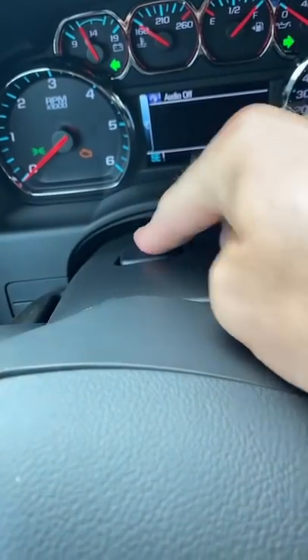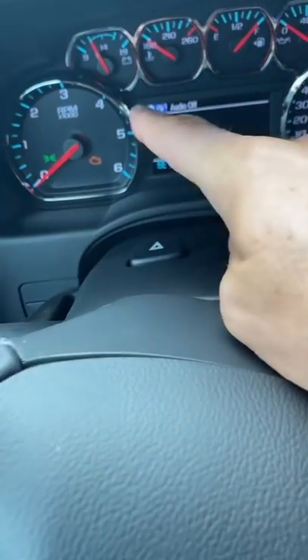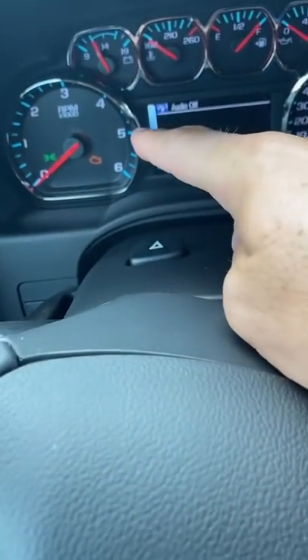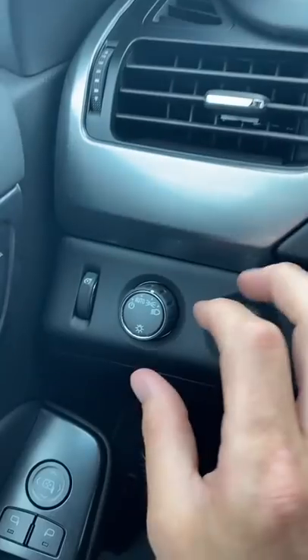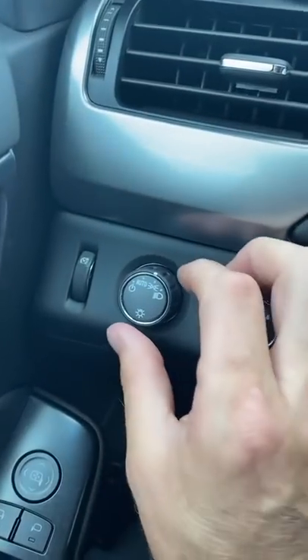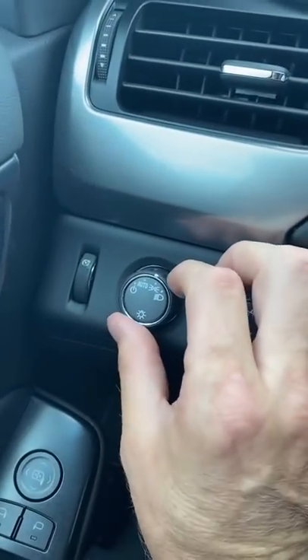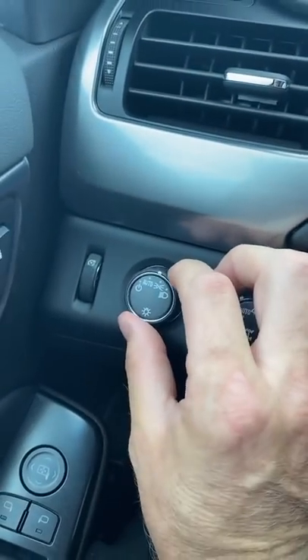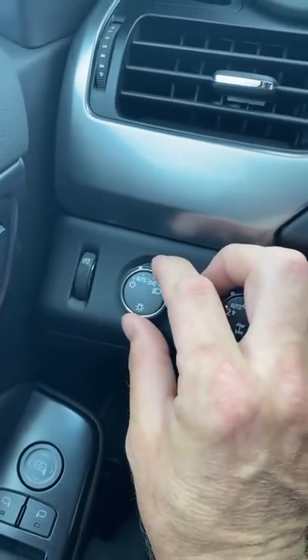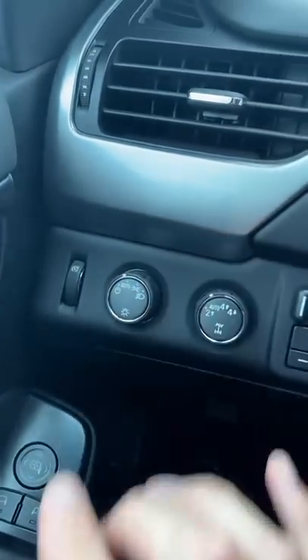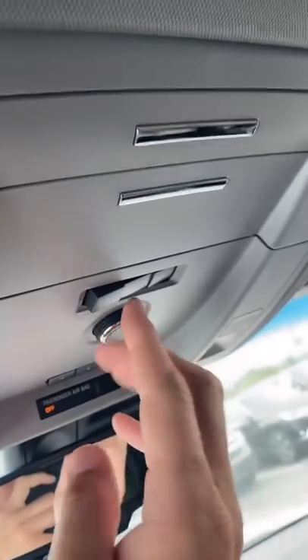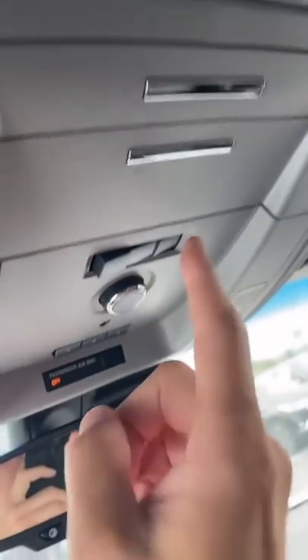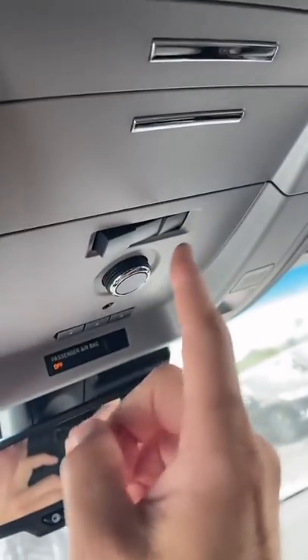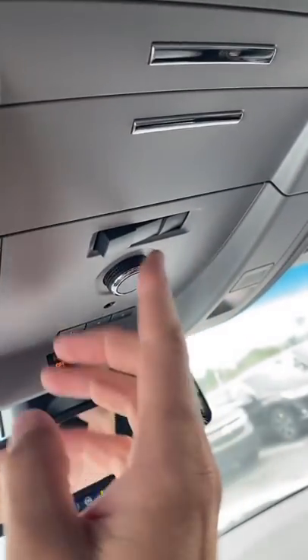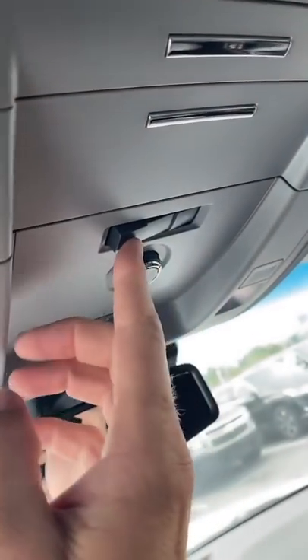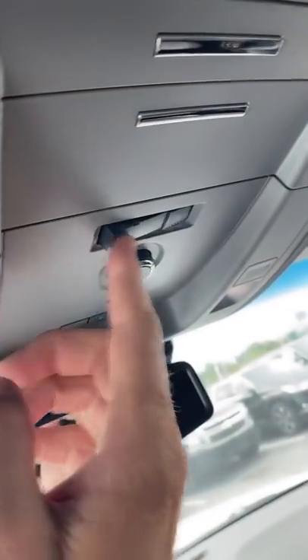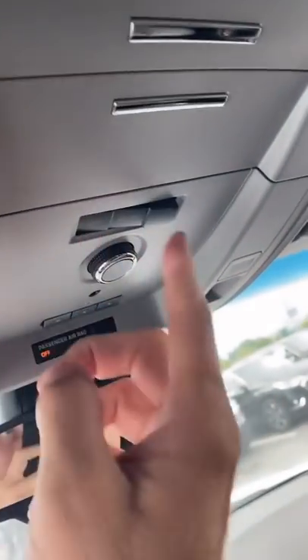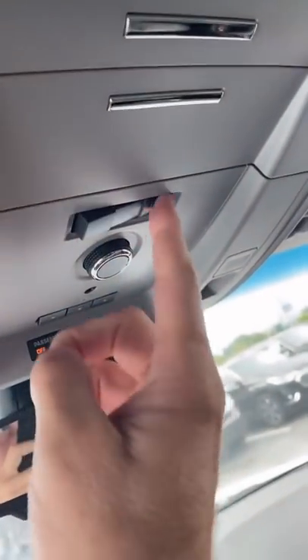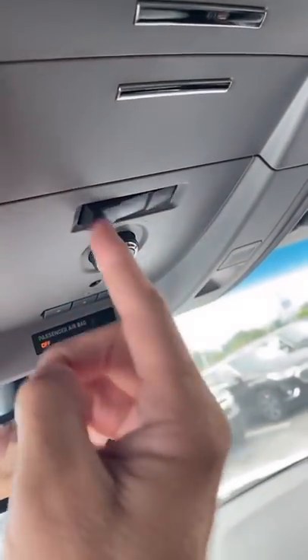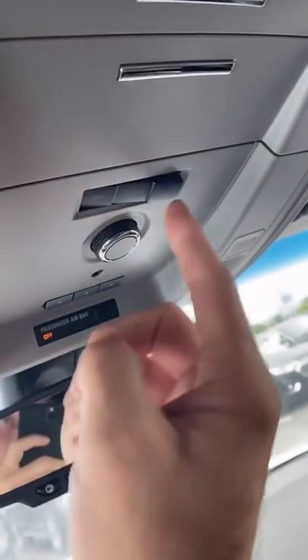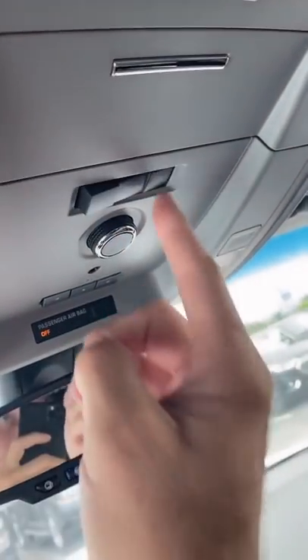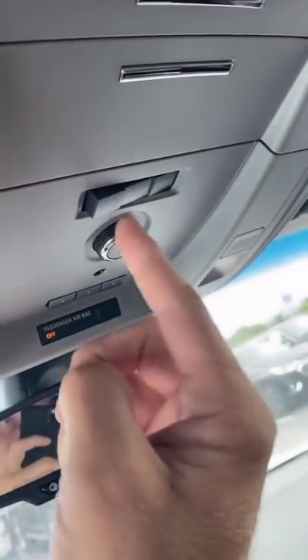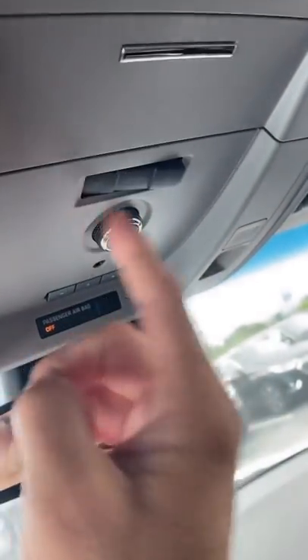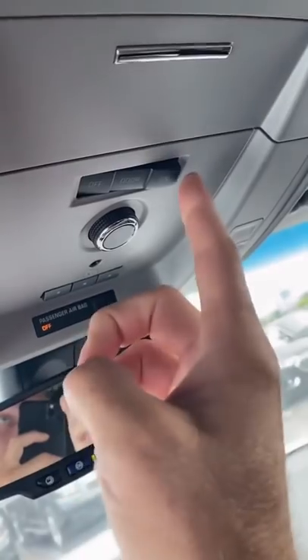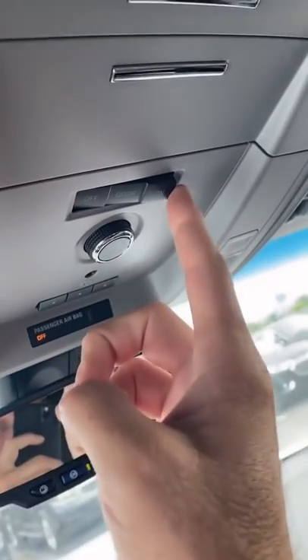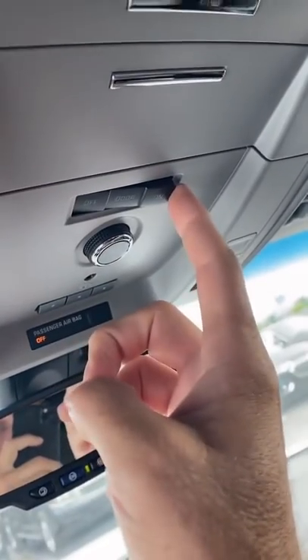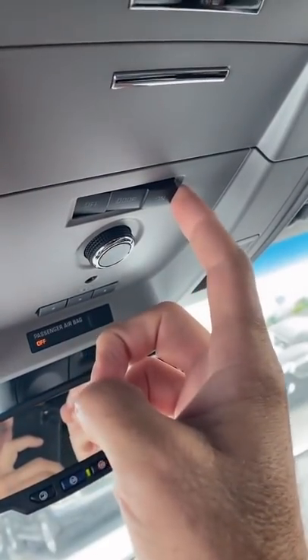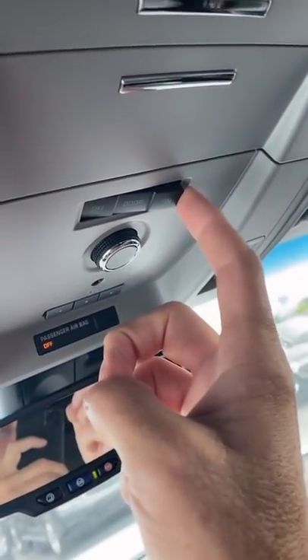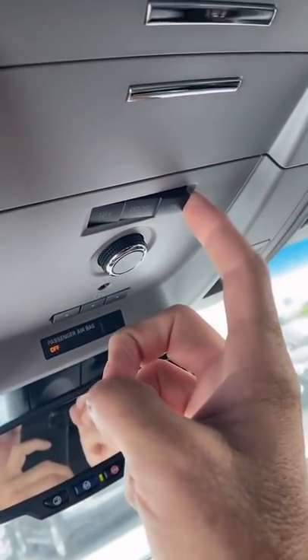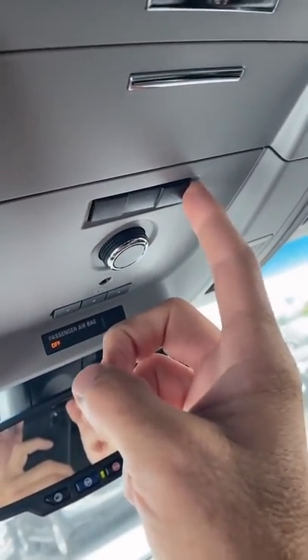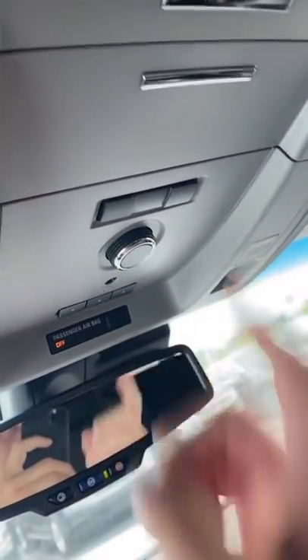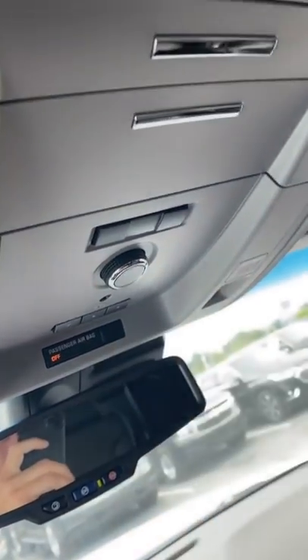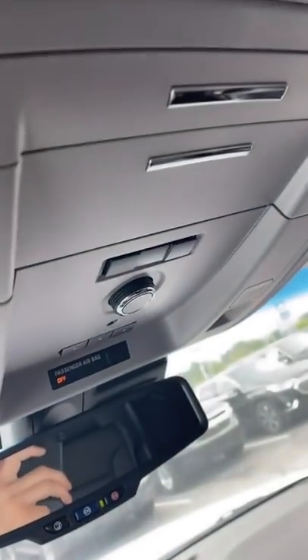Shut your hazards off, put this back to auto. This is still on, so toggle it off and on four times, then let it sit there for two seconds and put it in the middle.